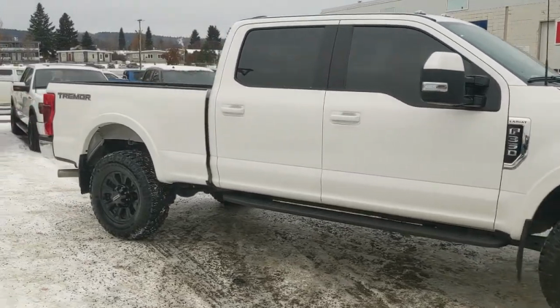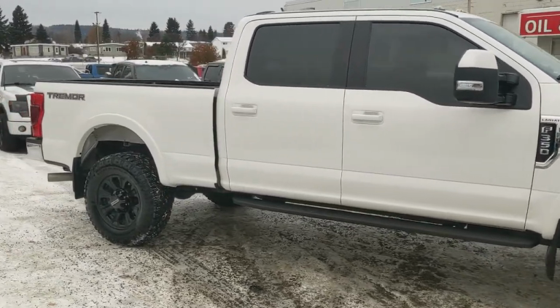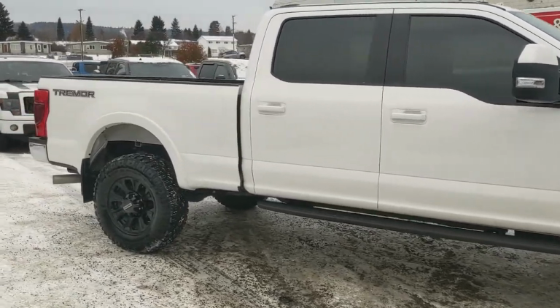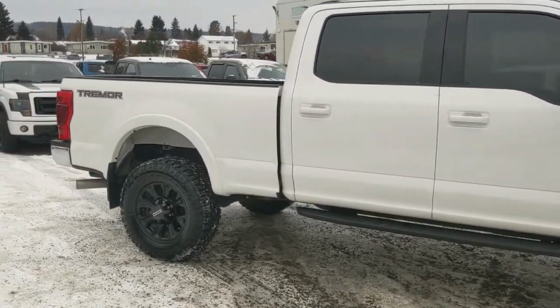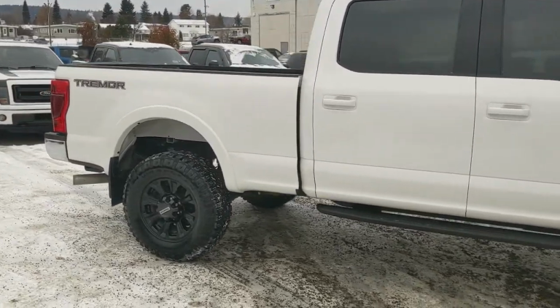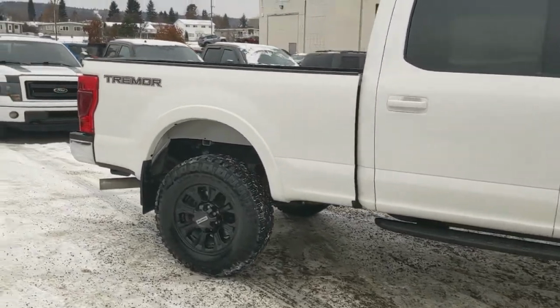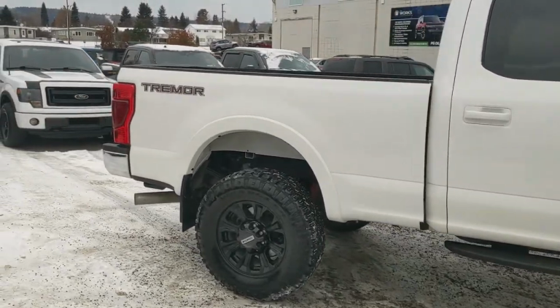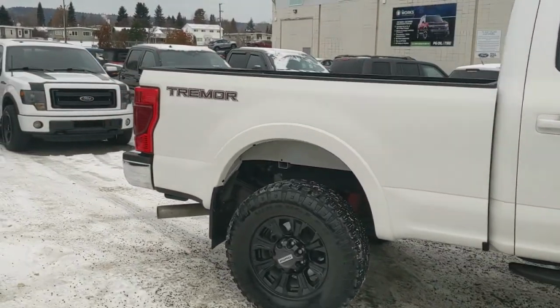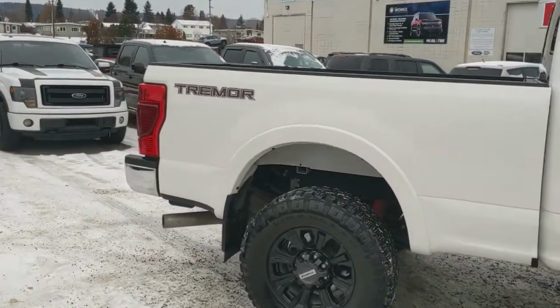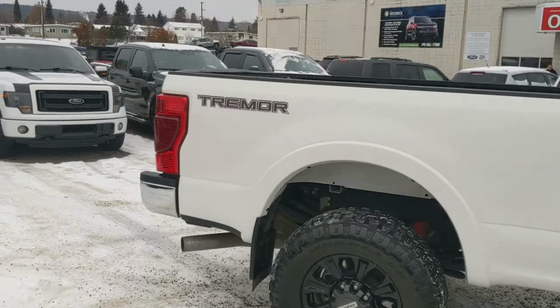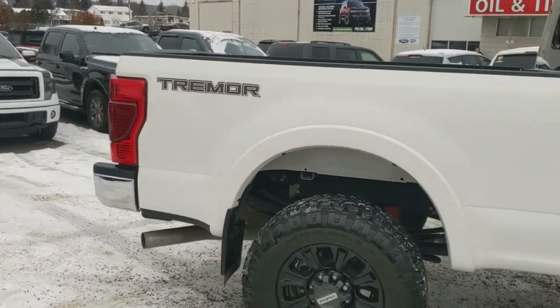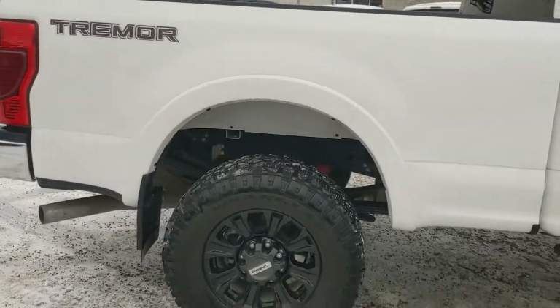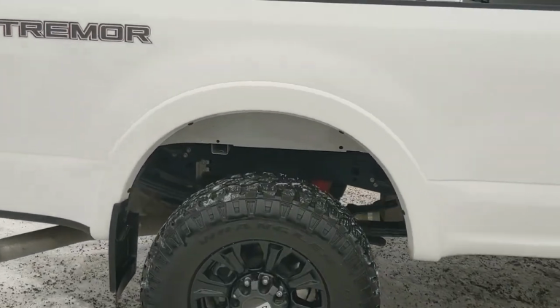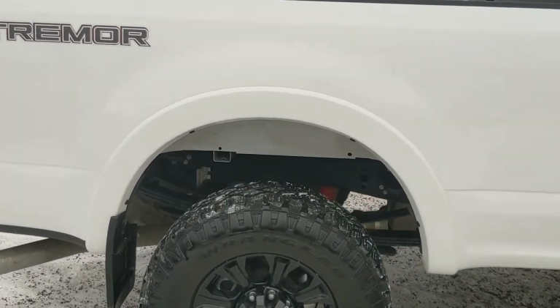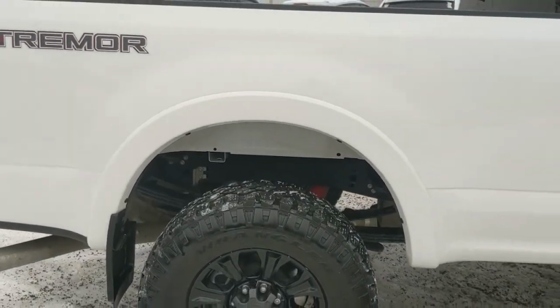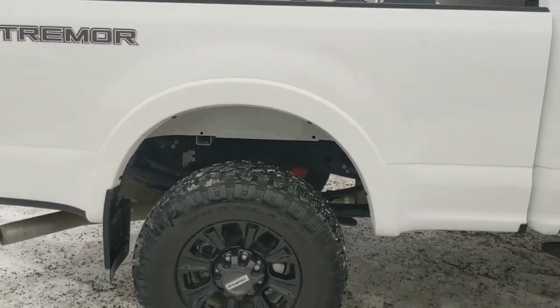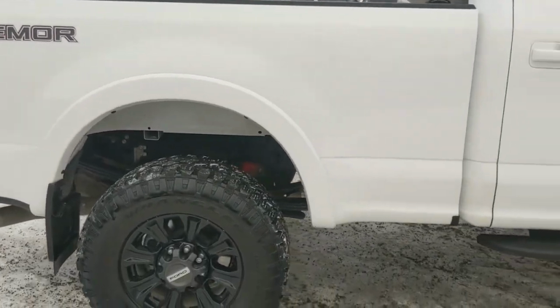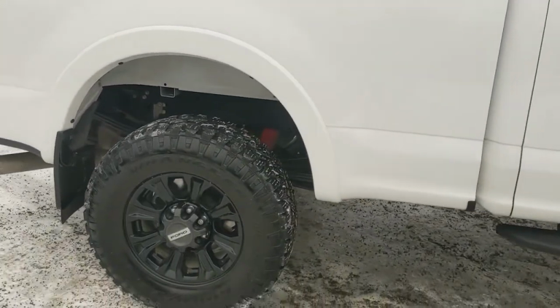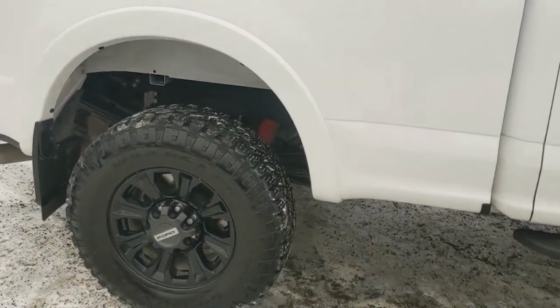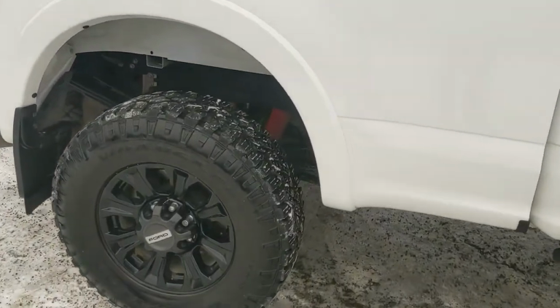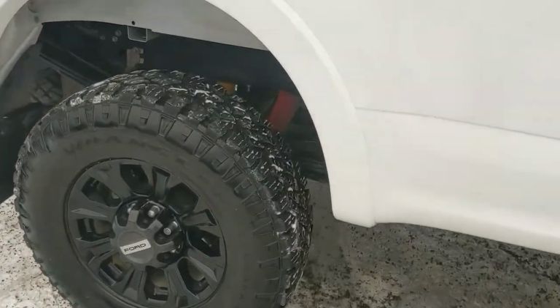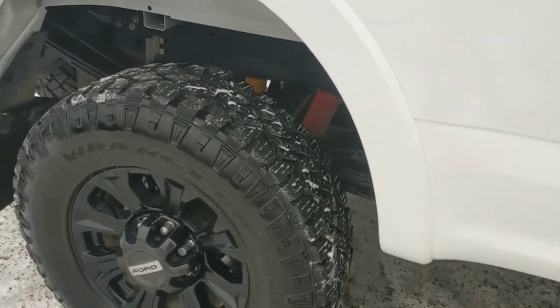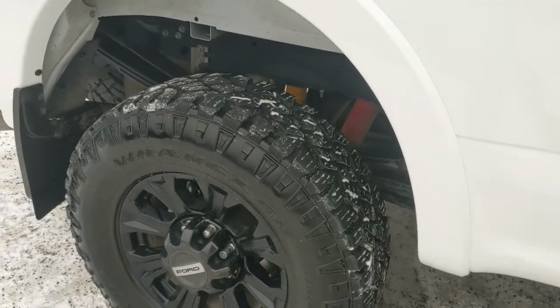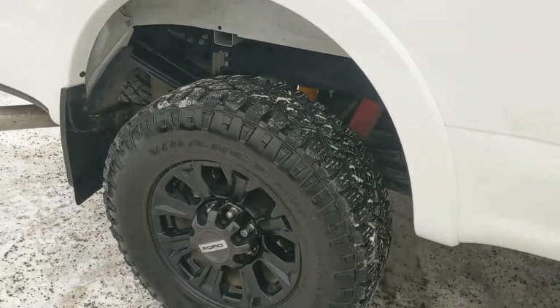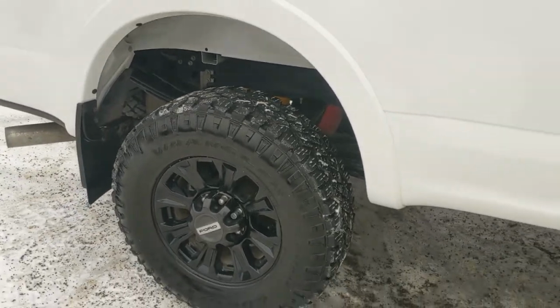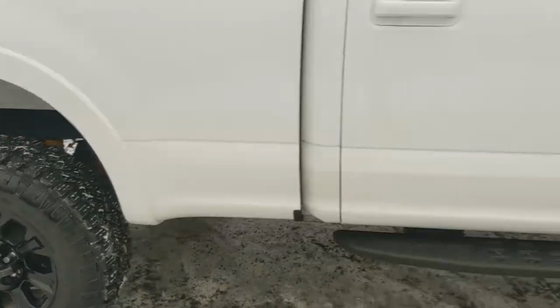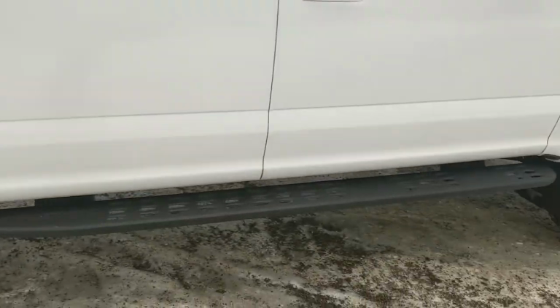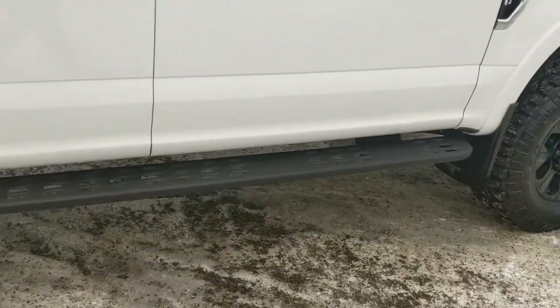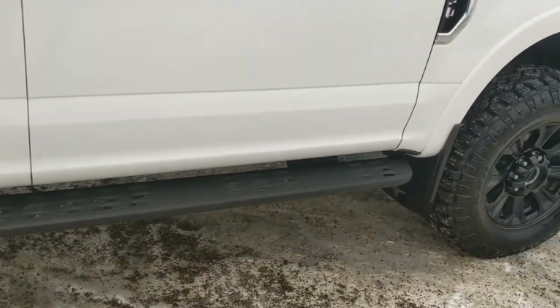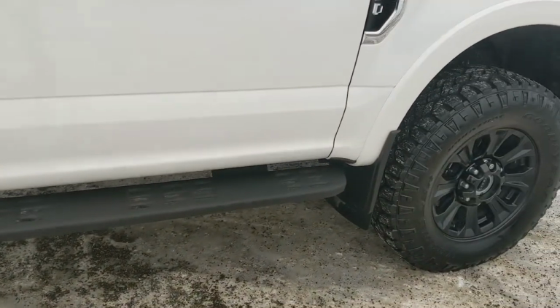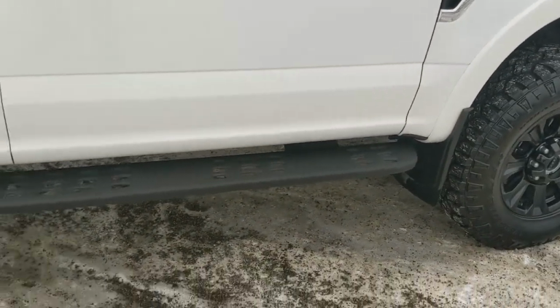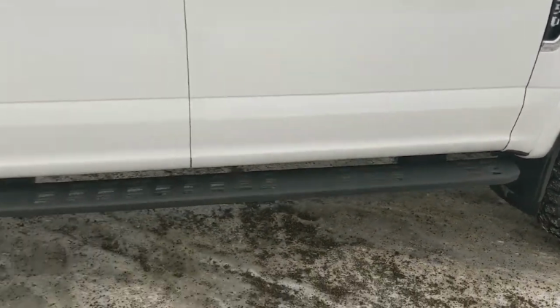It comes with the Tremor off-road package giving you a slight suspension lift with Tremor off-road suspension, sitting on bigger all-terrain 35 inch tires. You've also got the platform running boards with grip so you're hopefully not going to fall off.